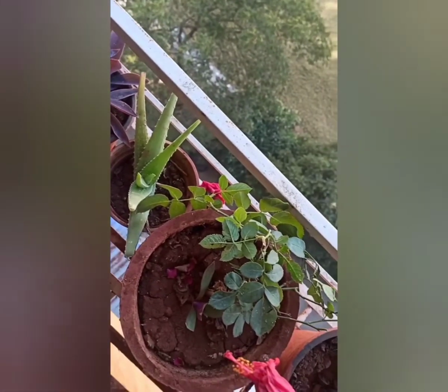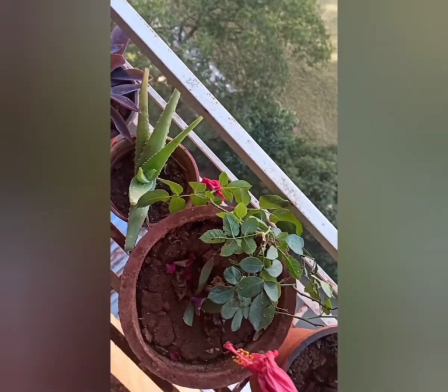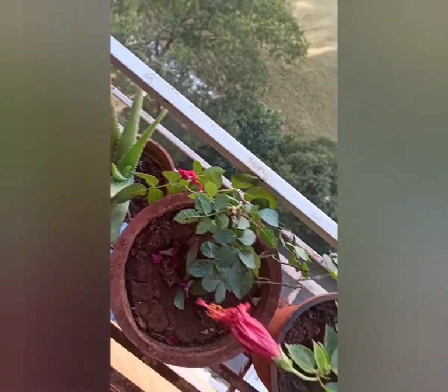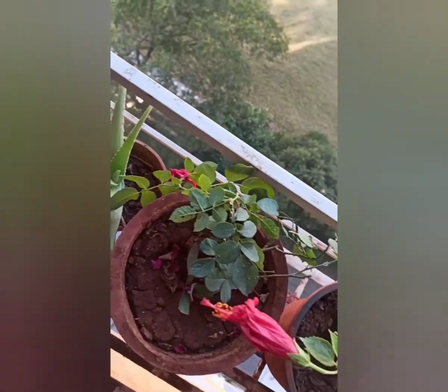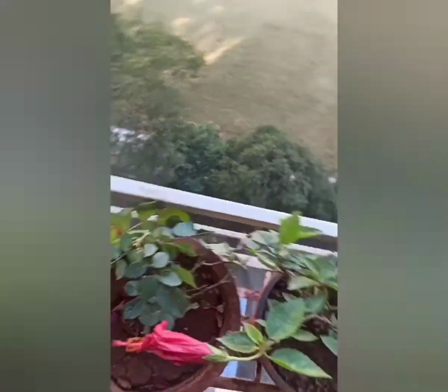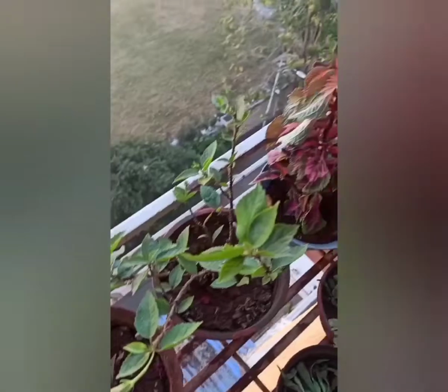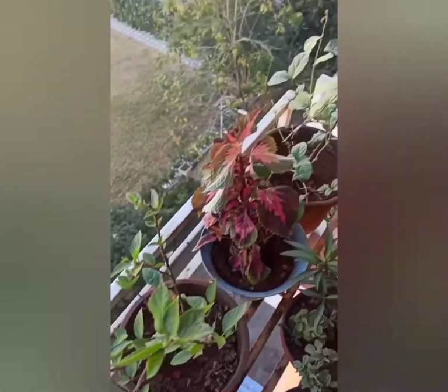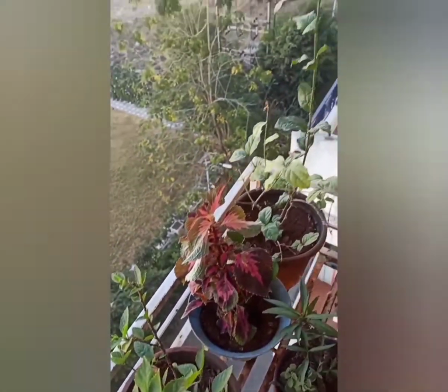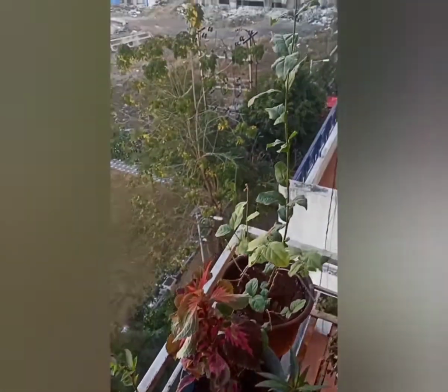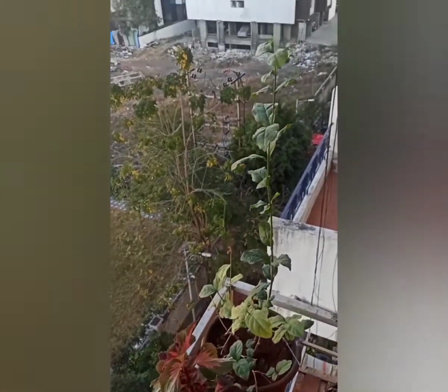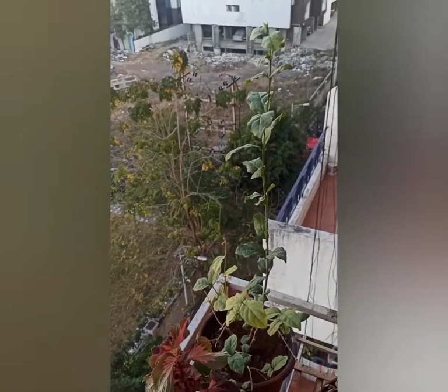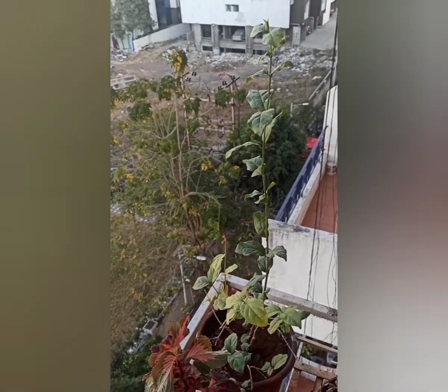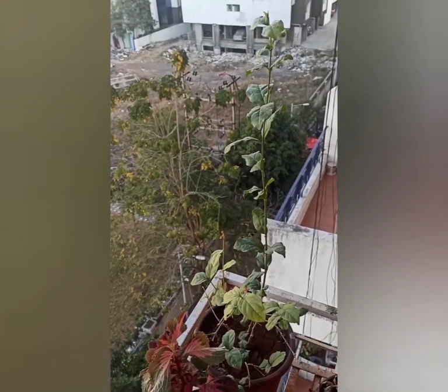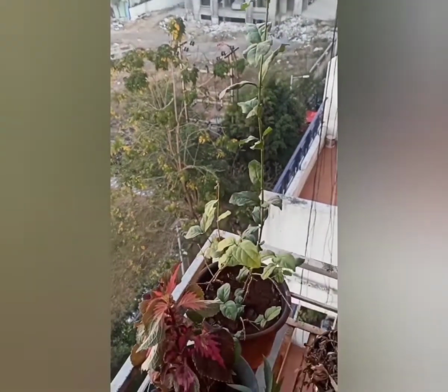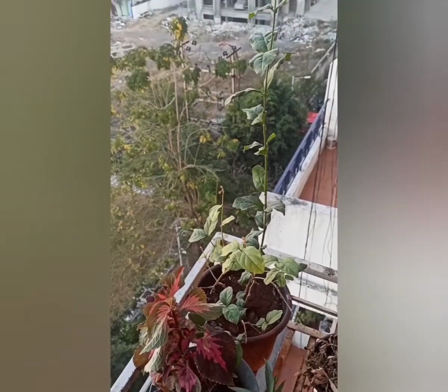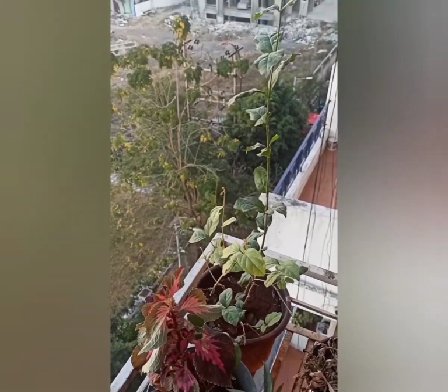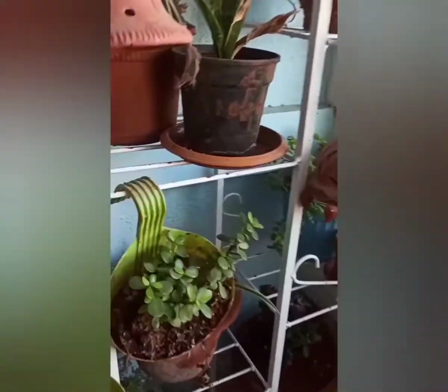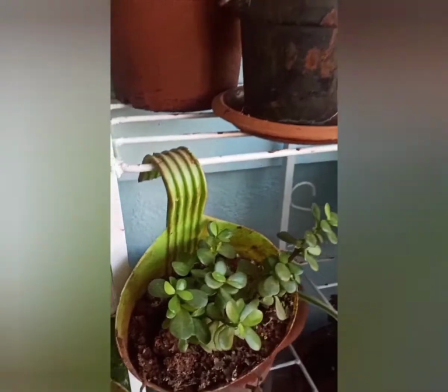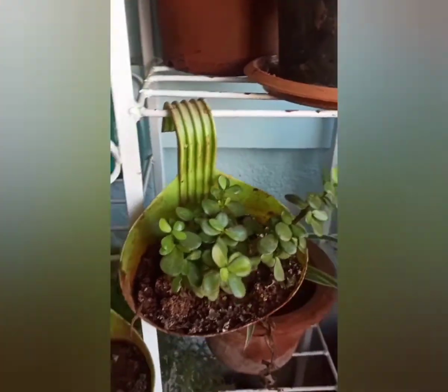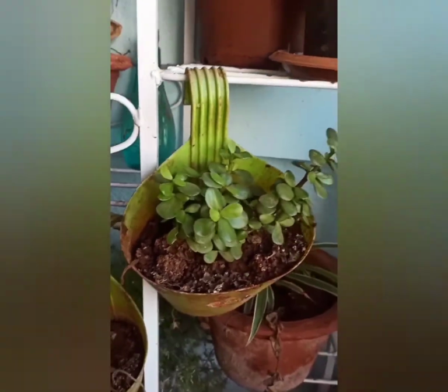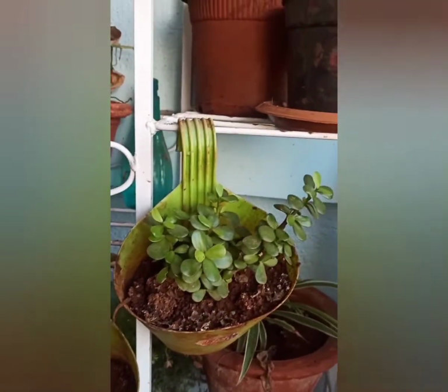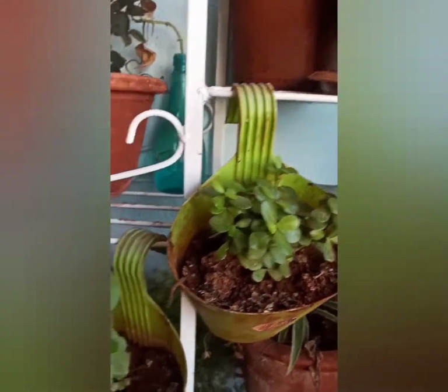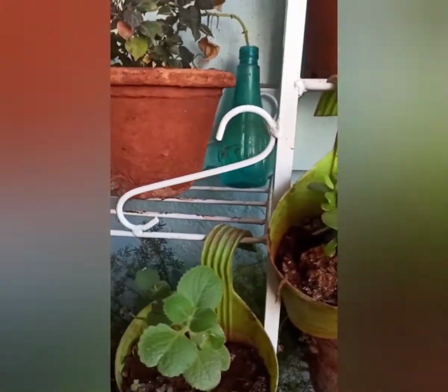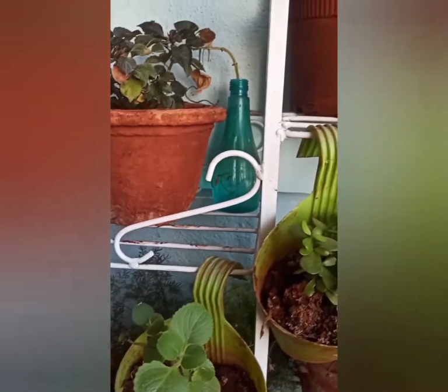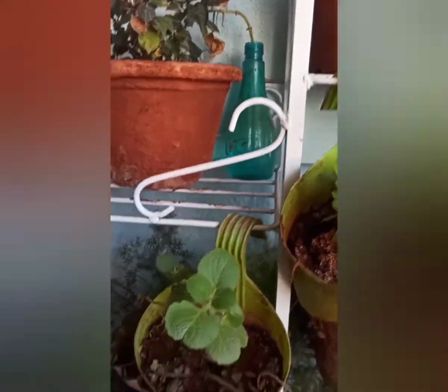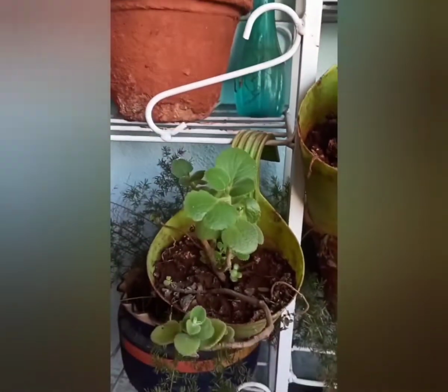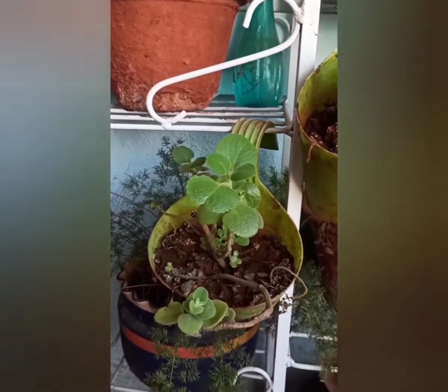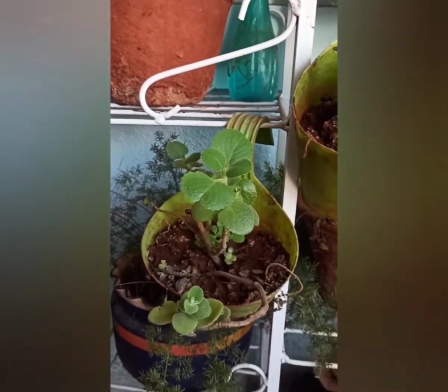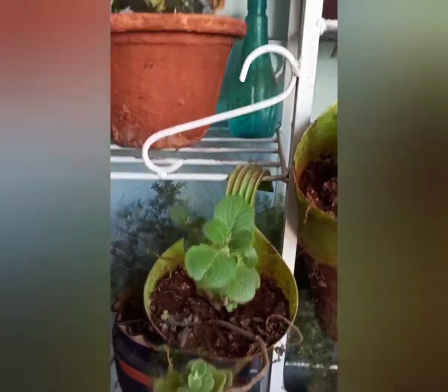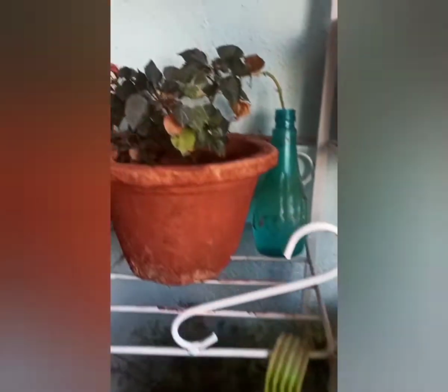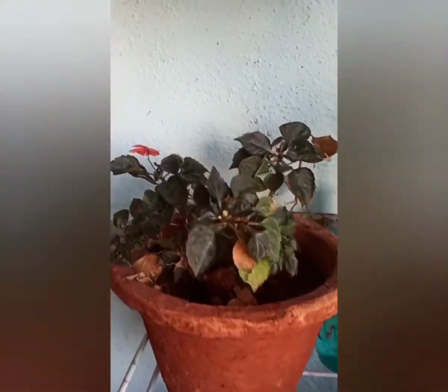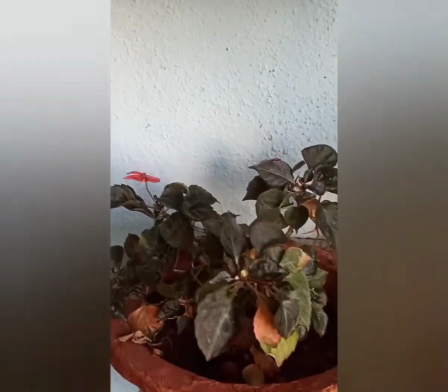Rose — small rose plant. Hibiscus — one plant with red color leaves. Check plant, and lots of plants.